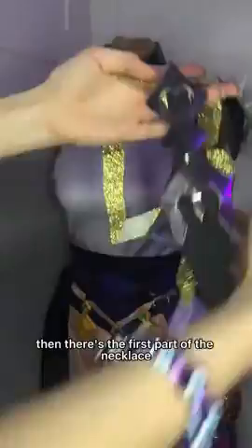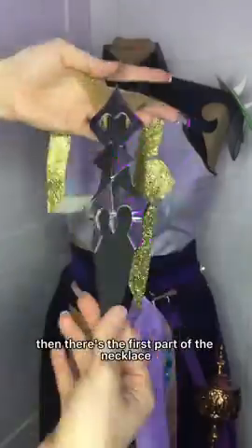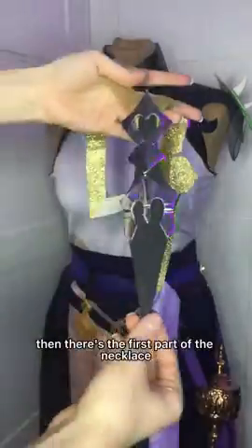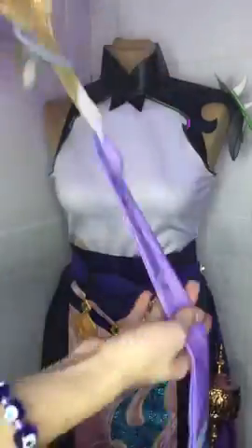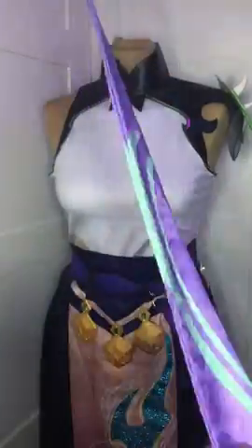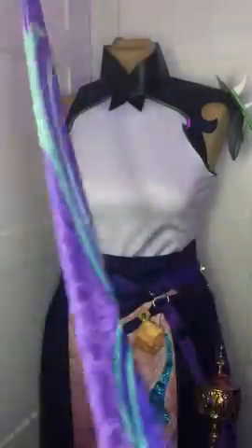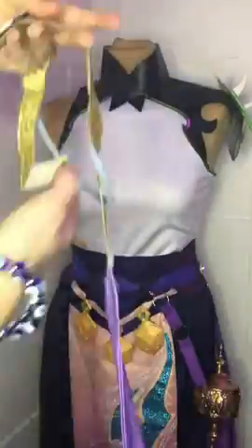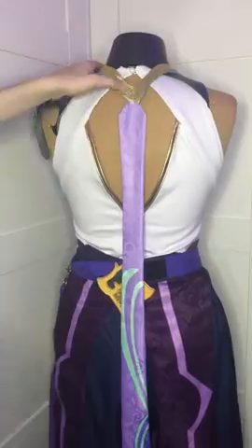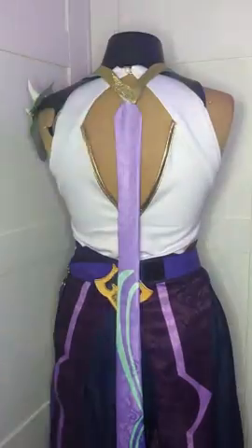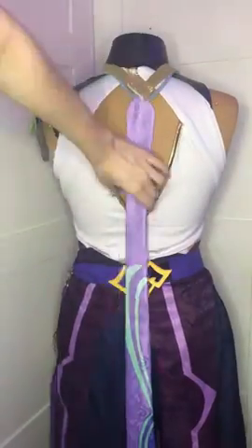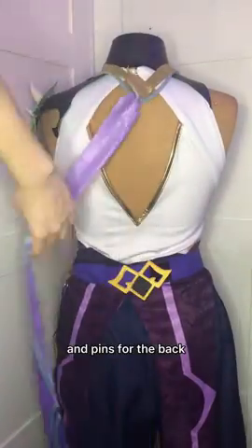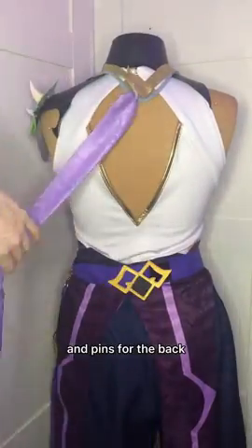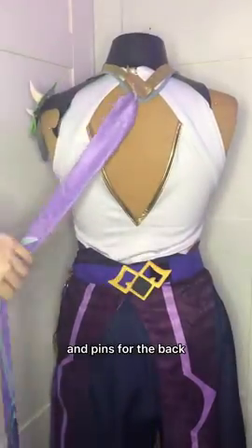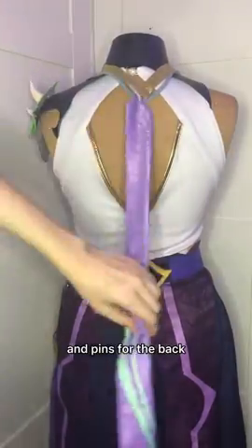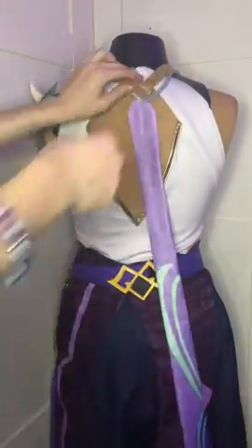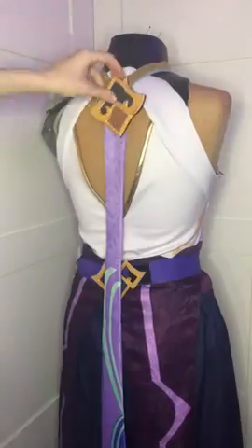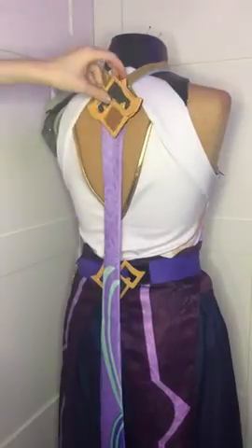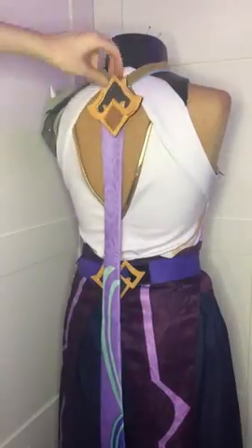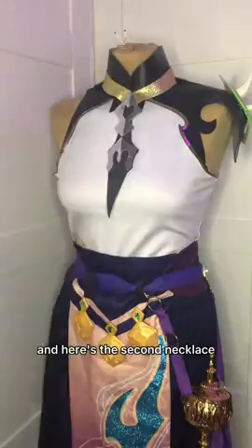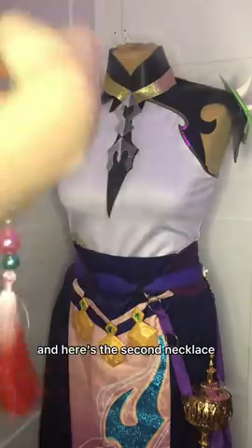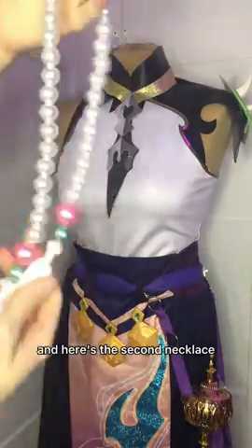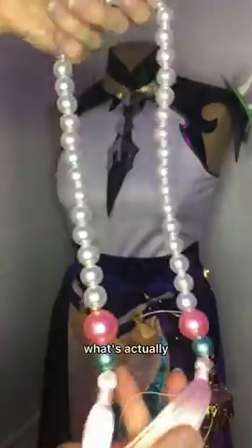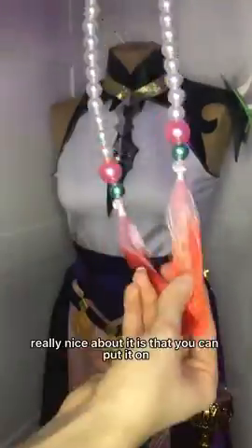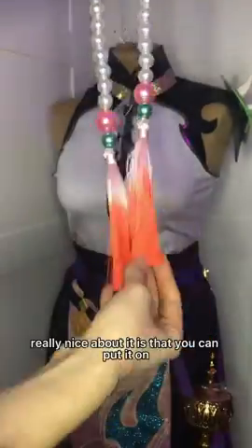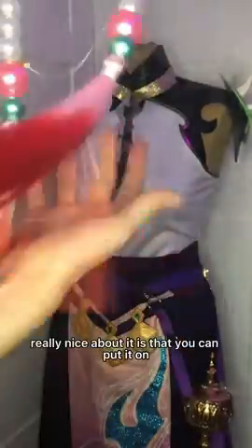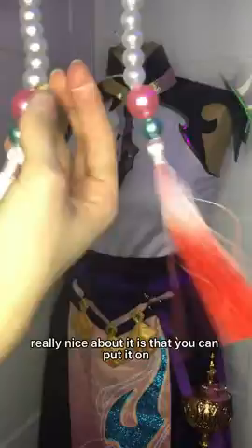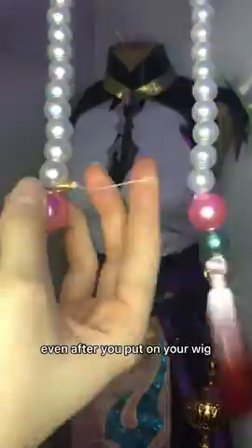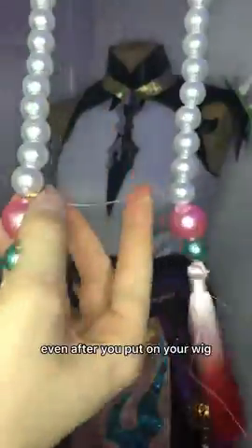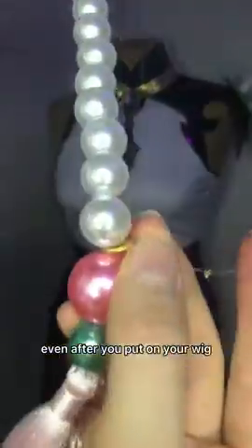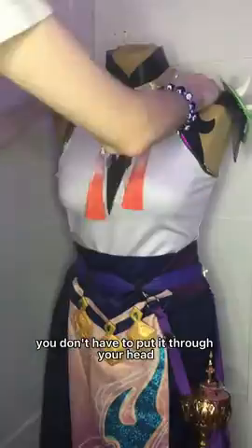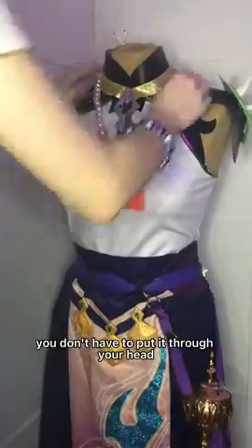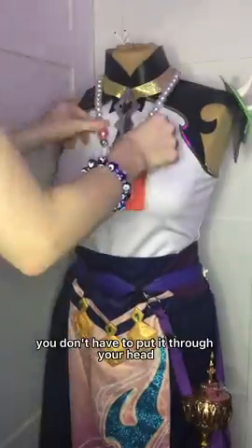Then there's the first part of the necklace, and pins for the back. And here's the second necklace. What's actually really nice about it is that you can put it on even after you put on your wig — you don't have to put it over your head.